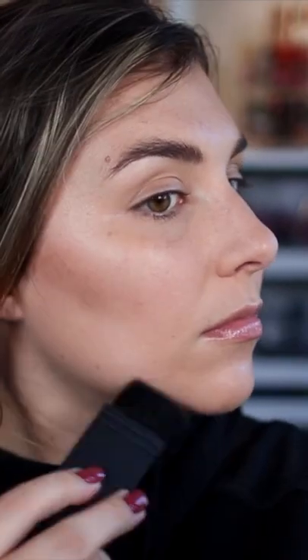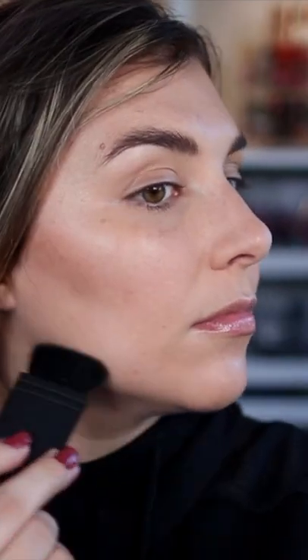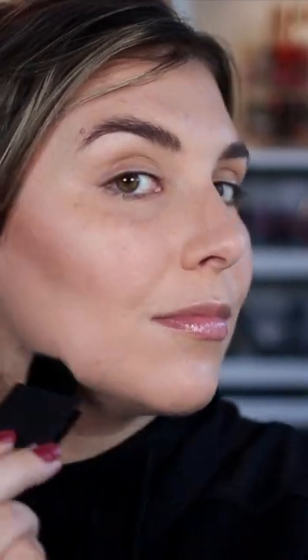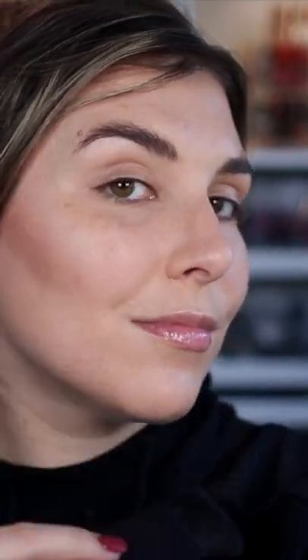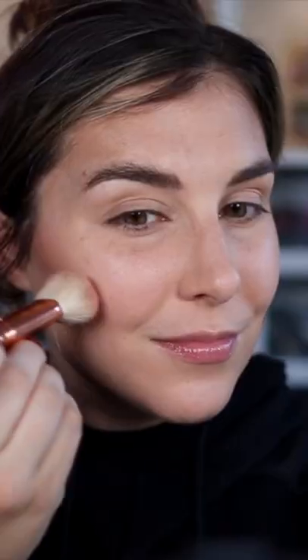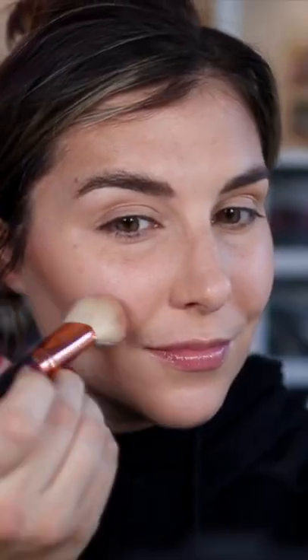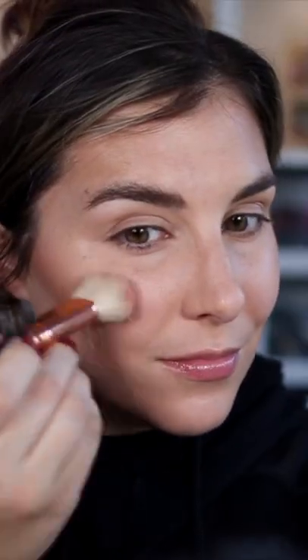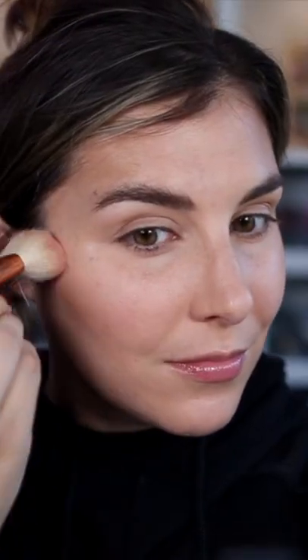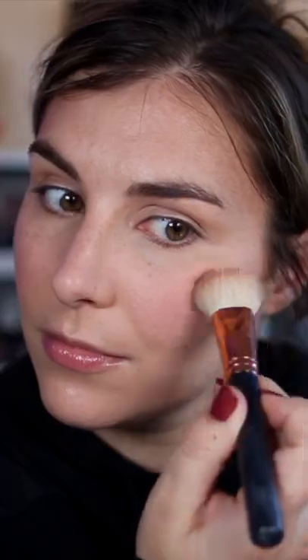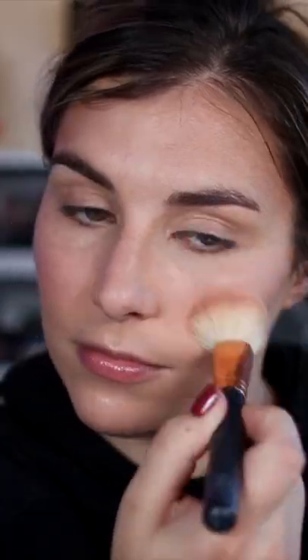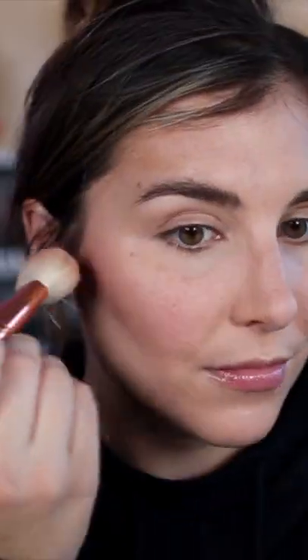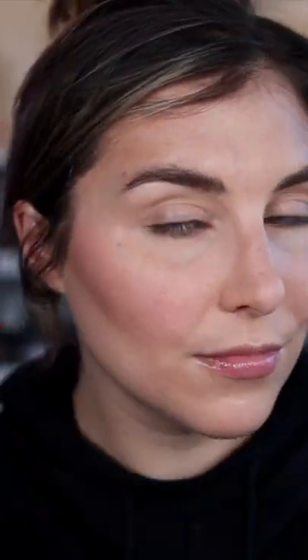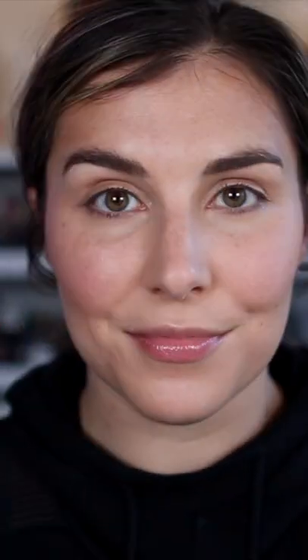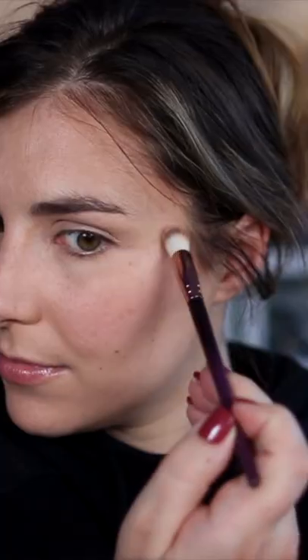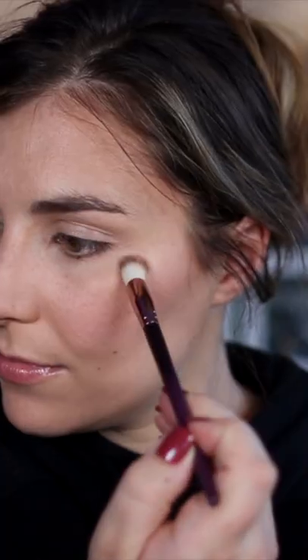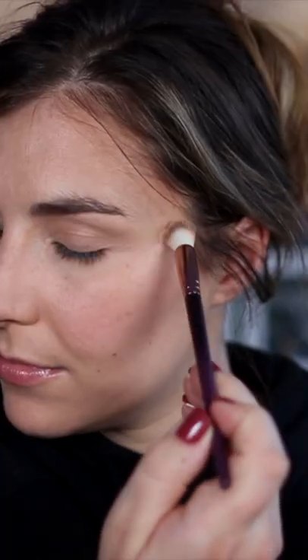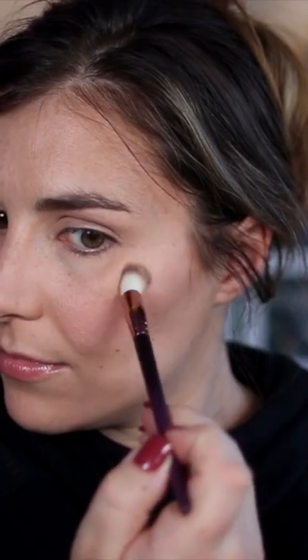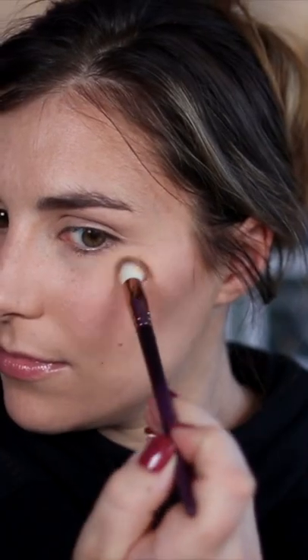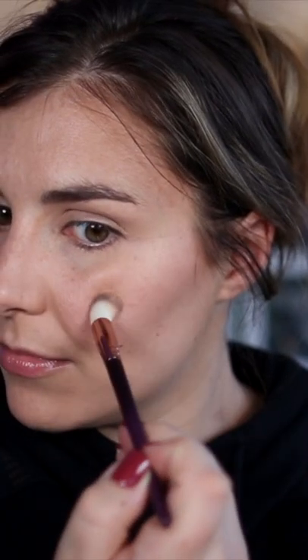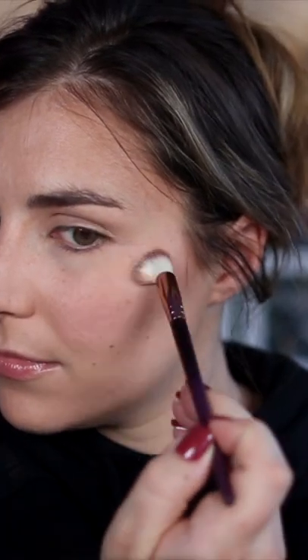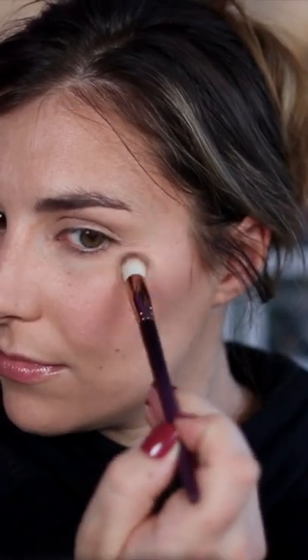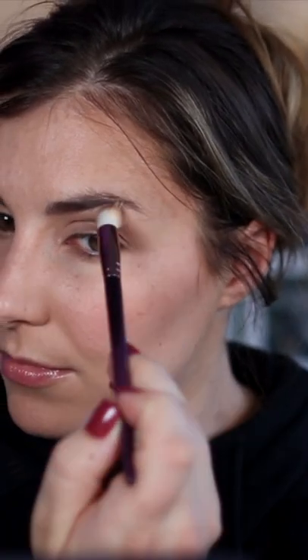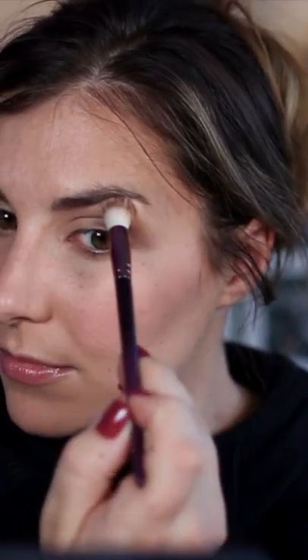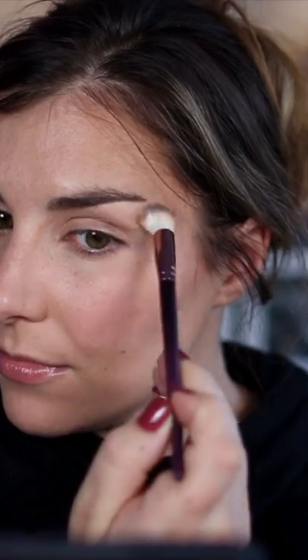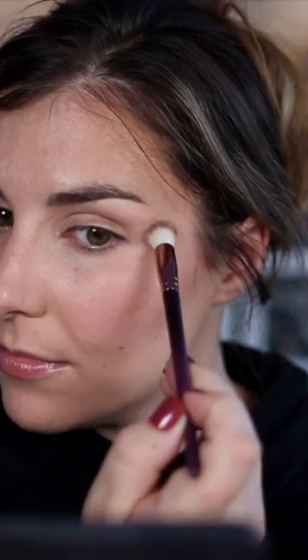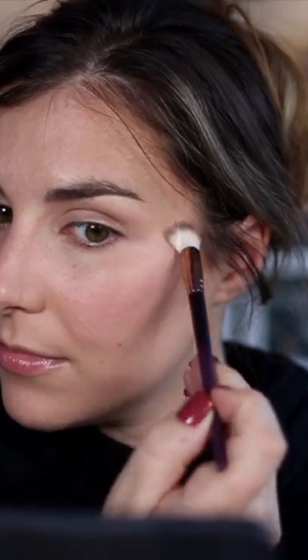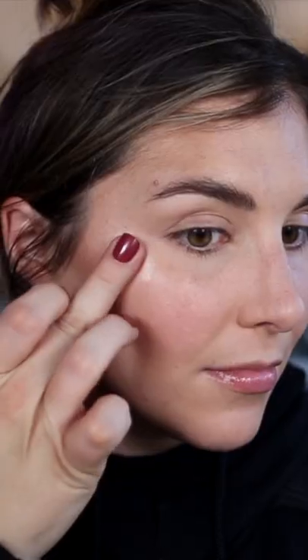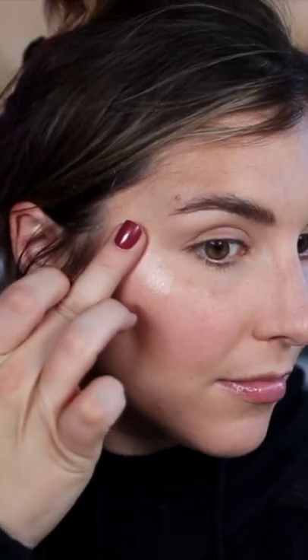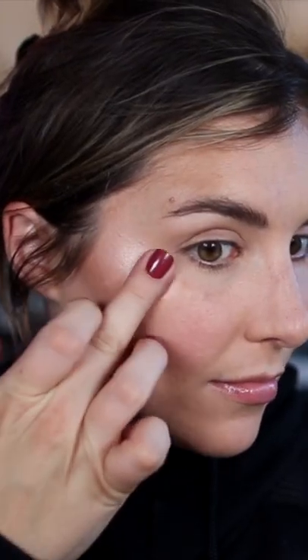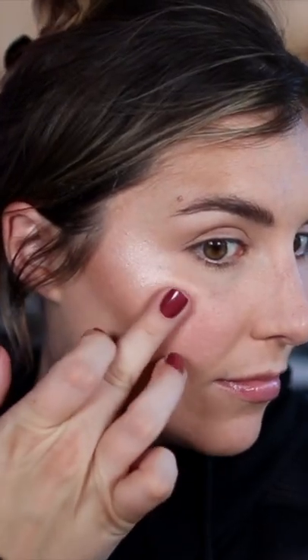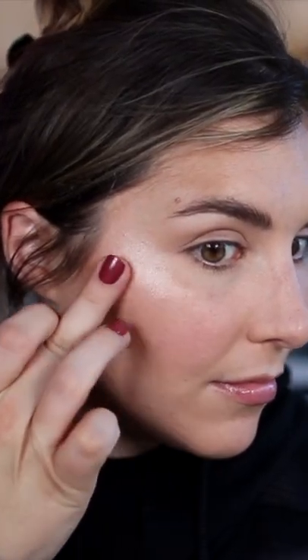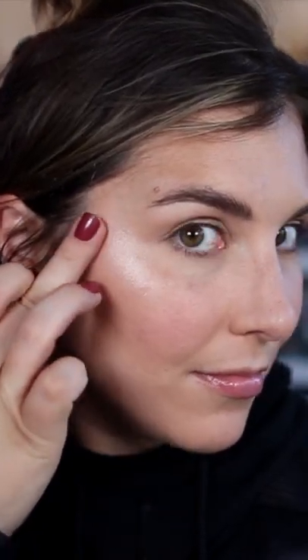For highlight, I'm actually using an eyeshadow from Em Cosmetics — it's the Cosmetic Pearl Dewy Shadow in Luna. Applying it with that Makeup Geek Concealer Brush for a light glow, or use your fingers for some serious shine.